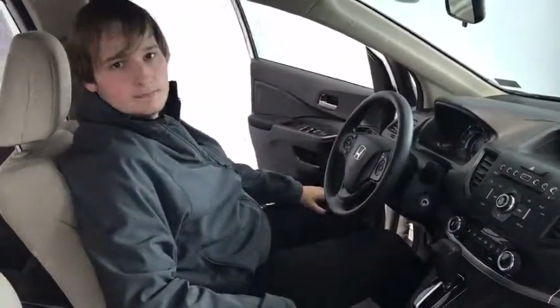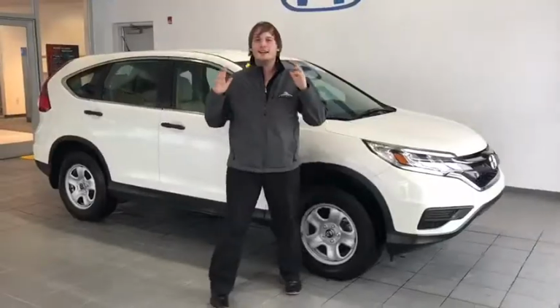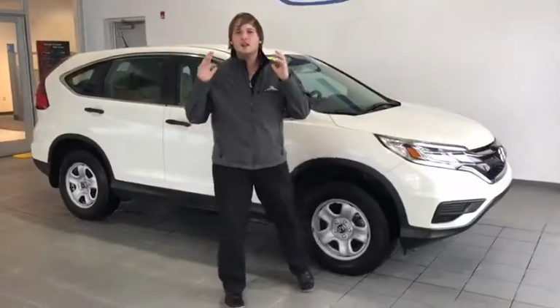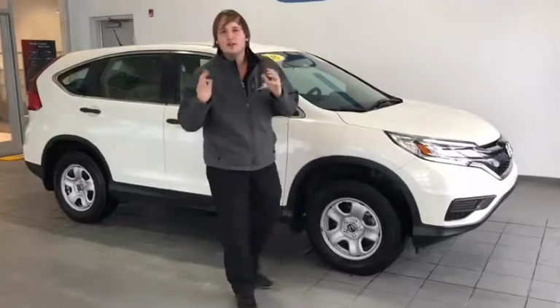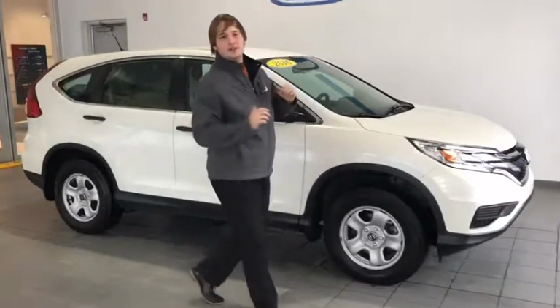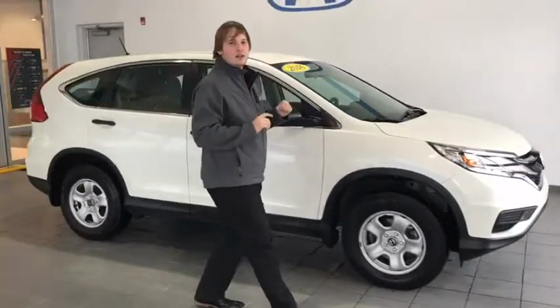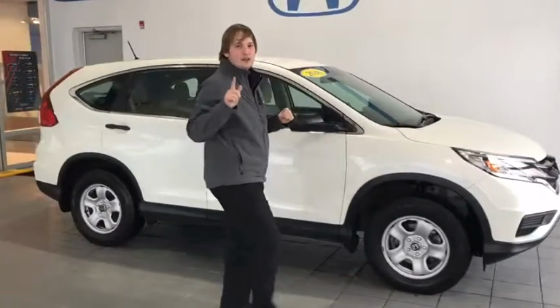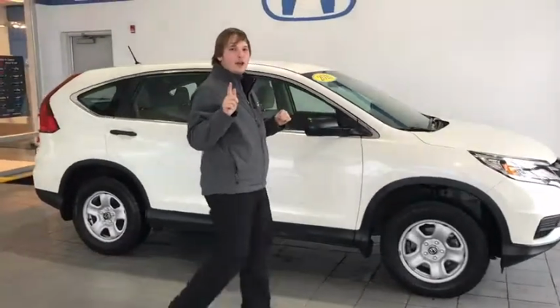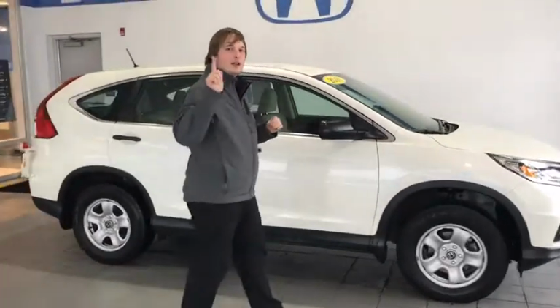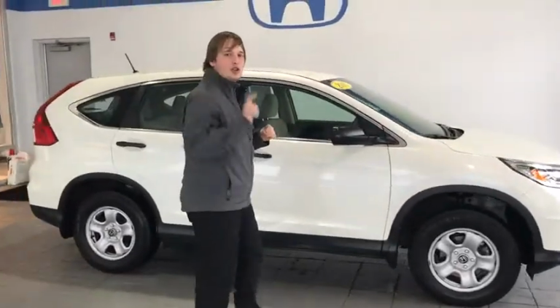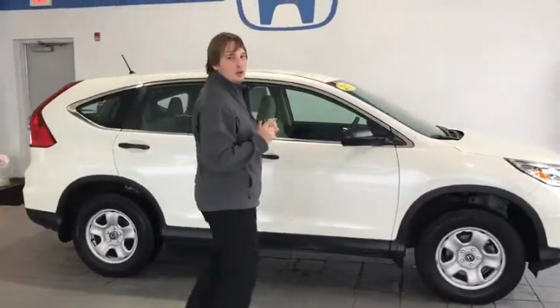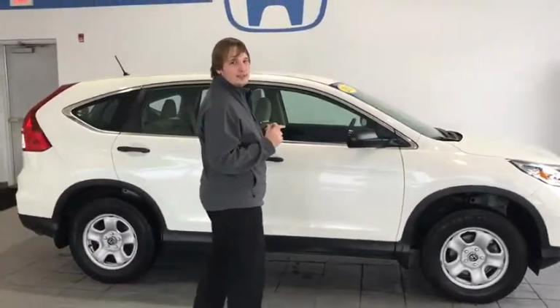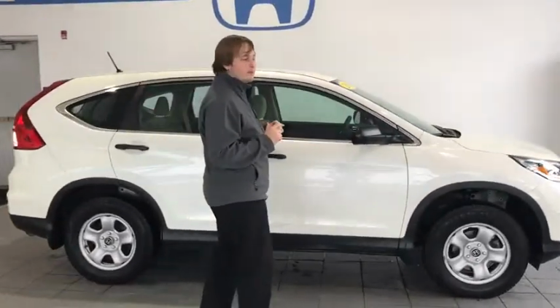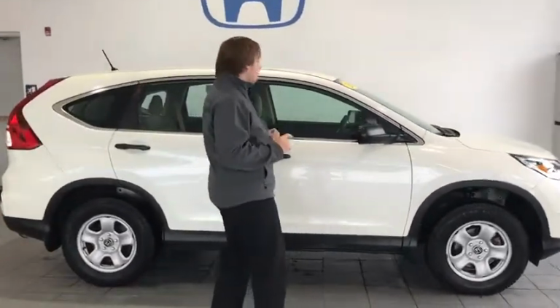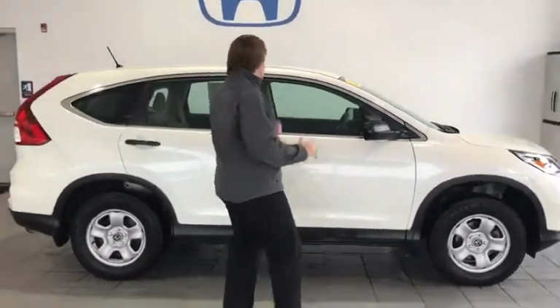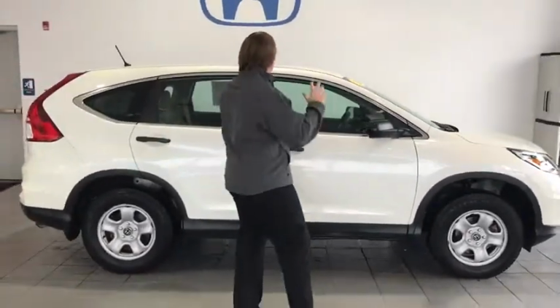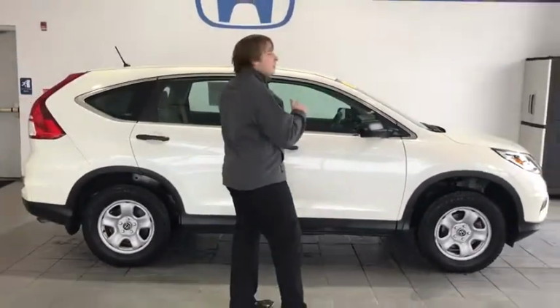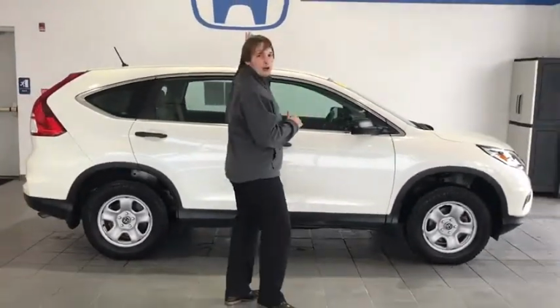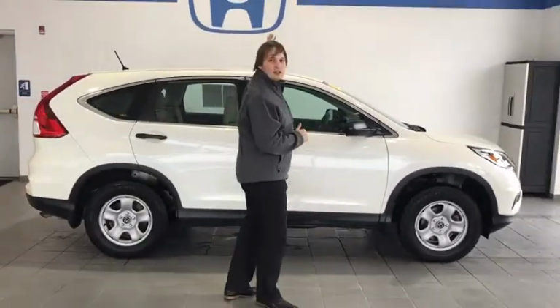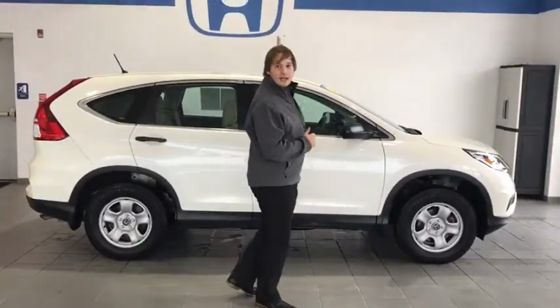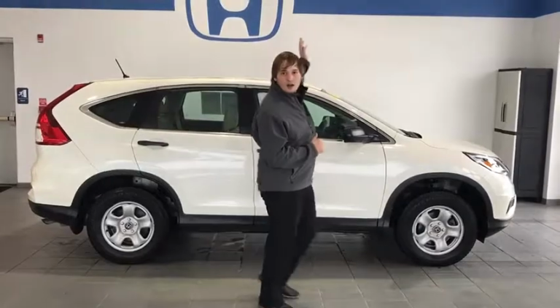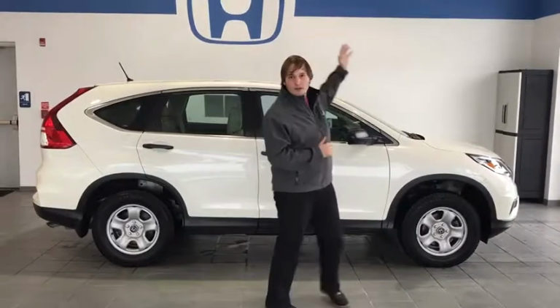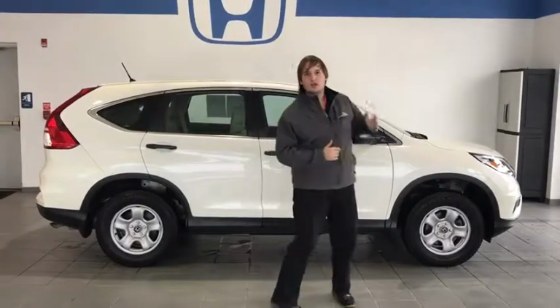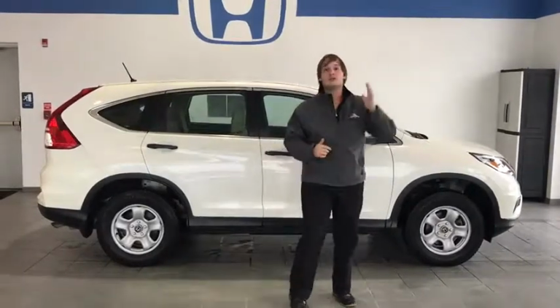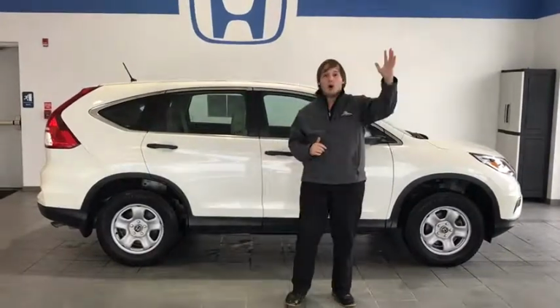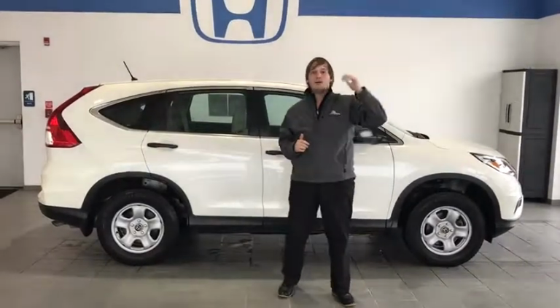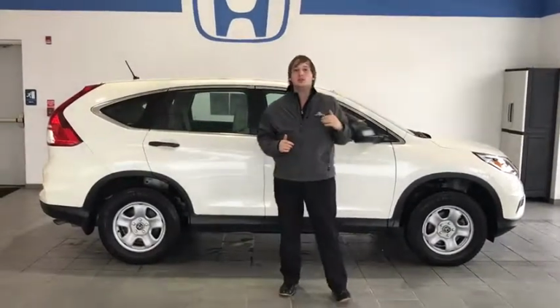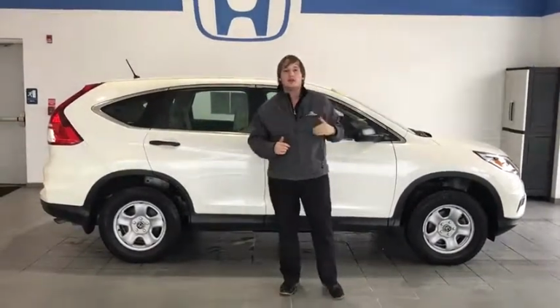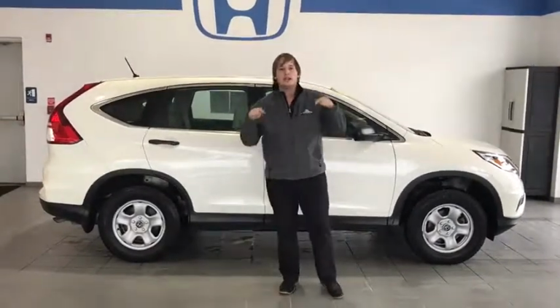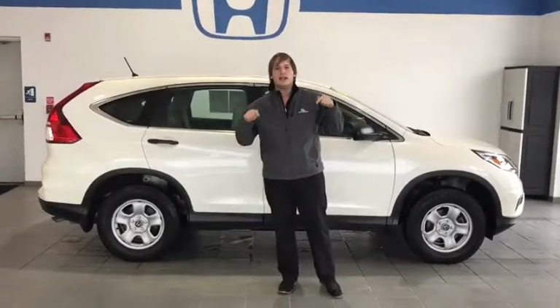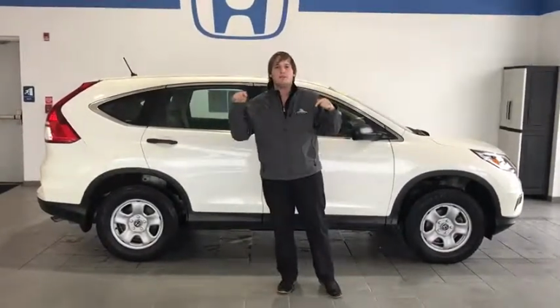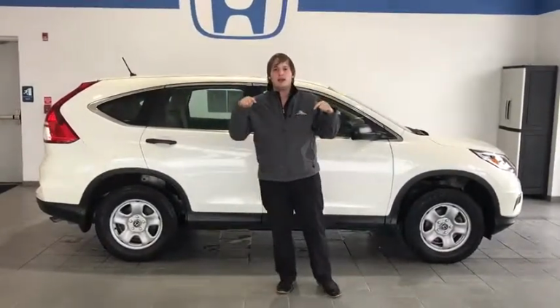Alright guys, I know you love this vehicle and if you don't yet, you surely will when you see it in person. We're at the Delaney Honda building across from the Walmart Supercenter in Indiana, PA.